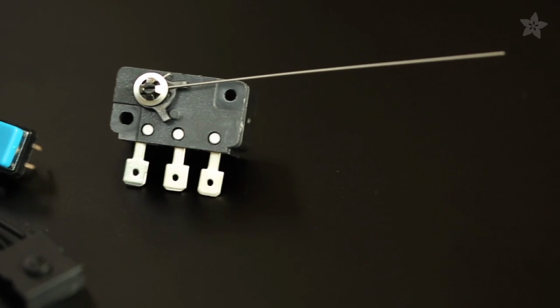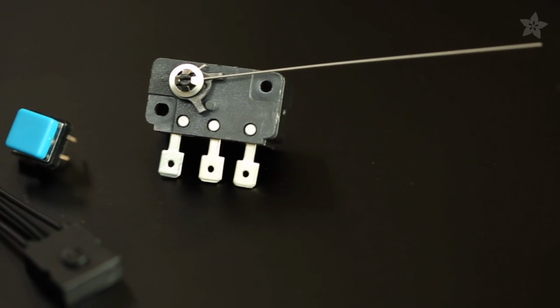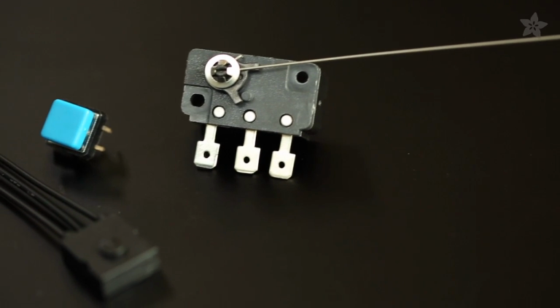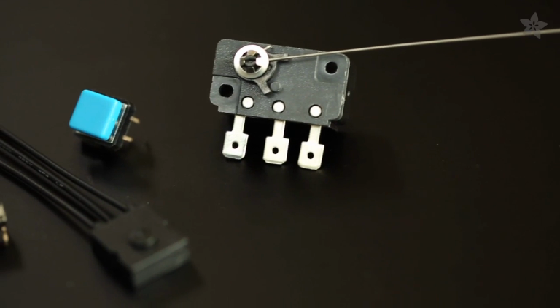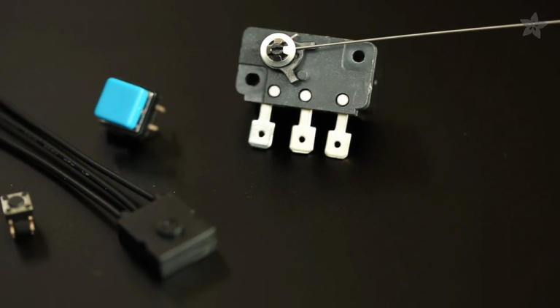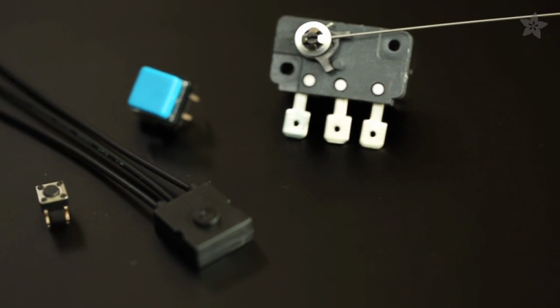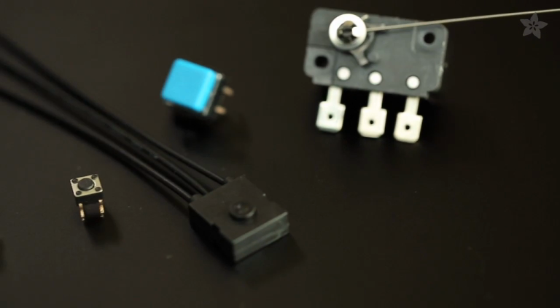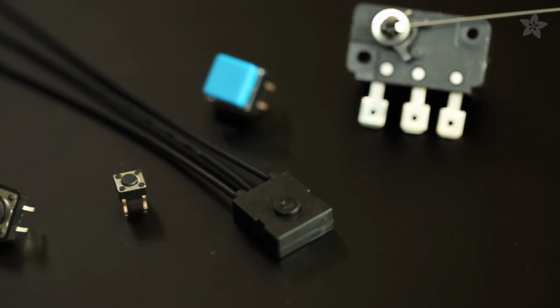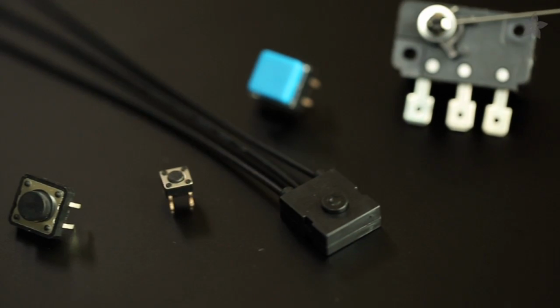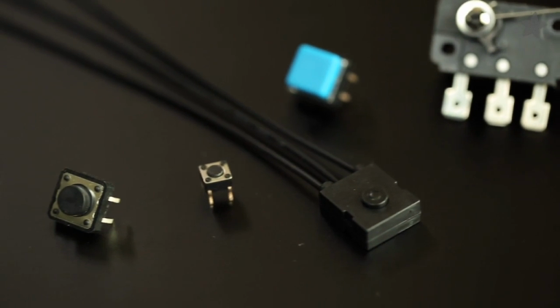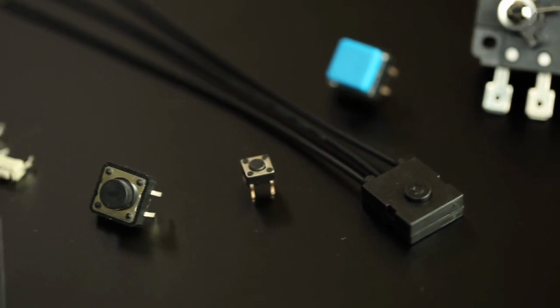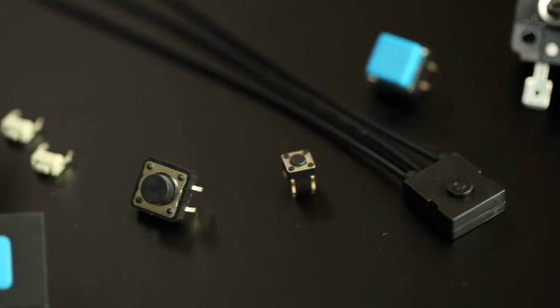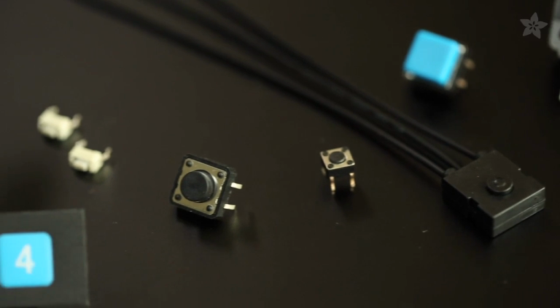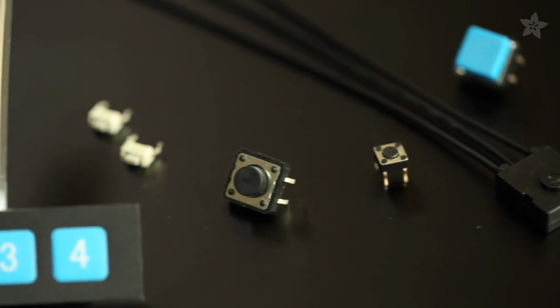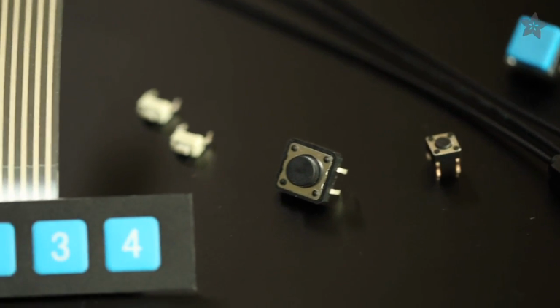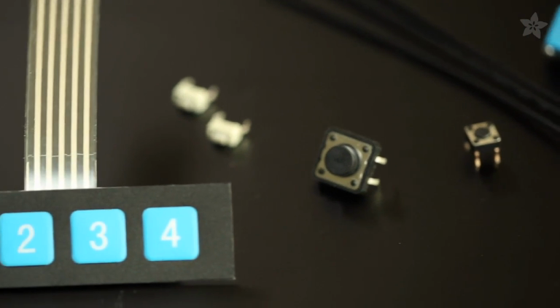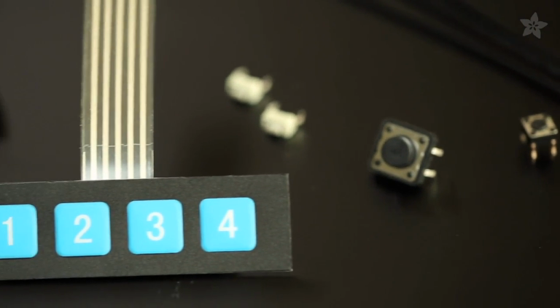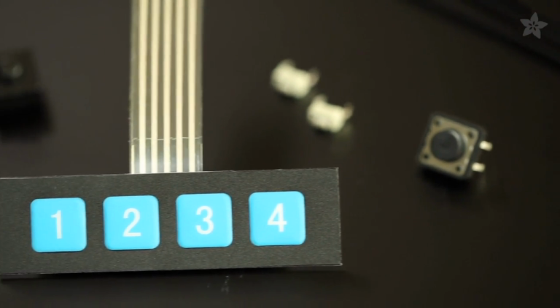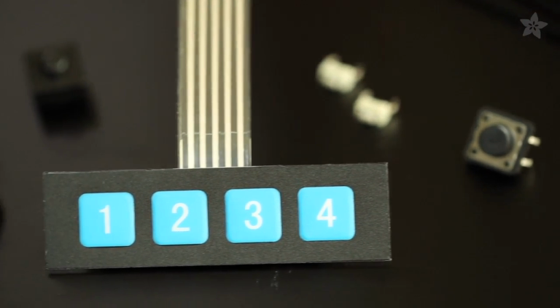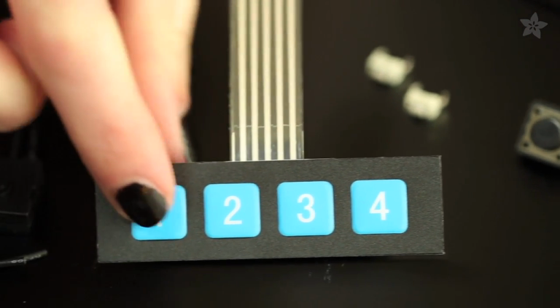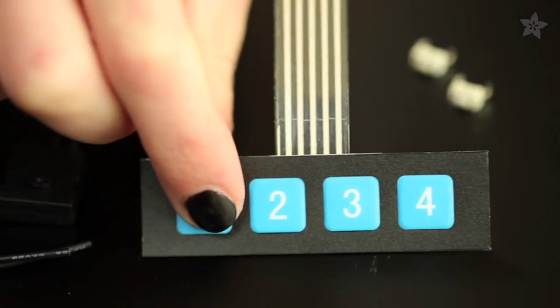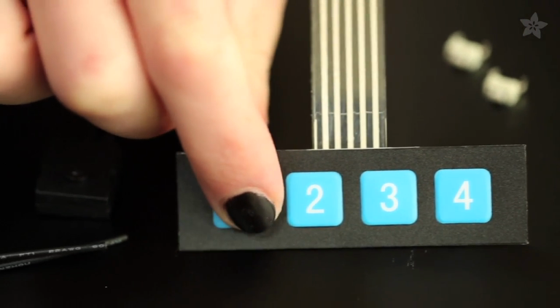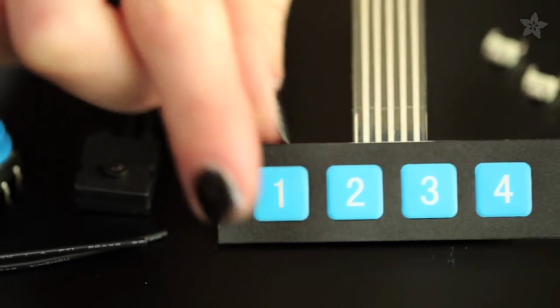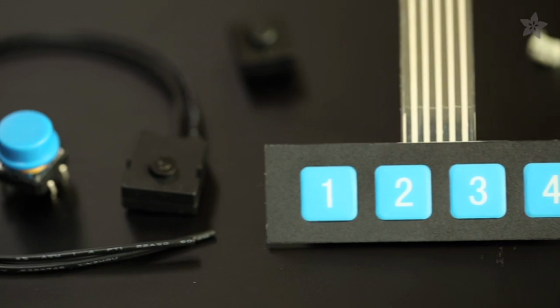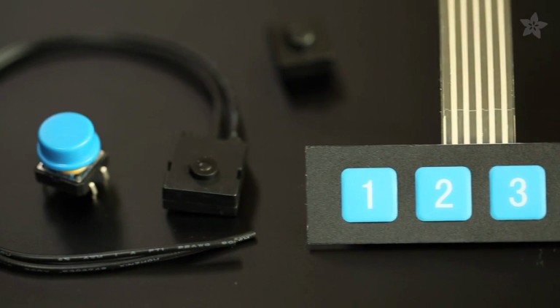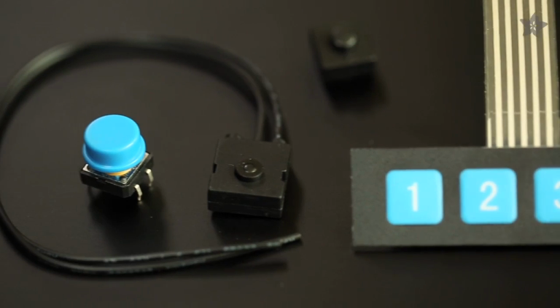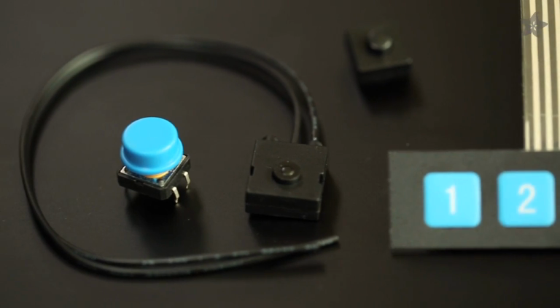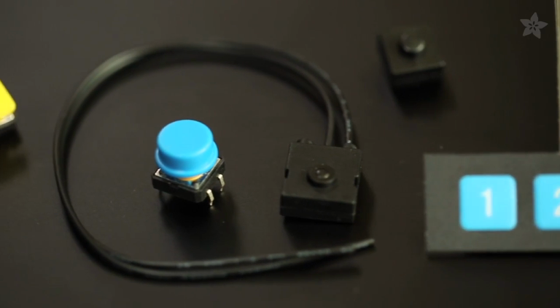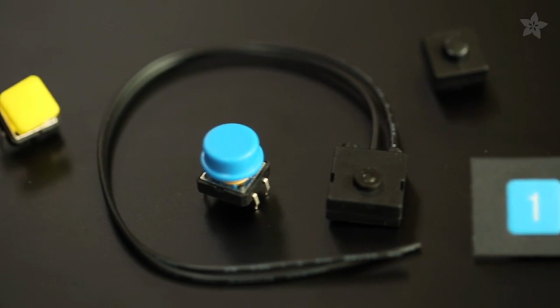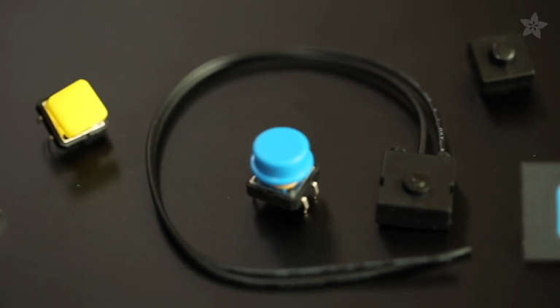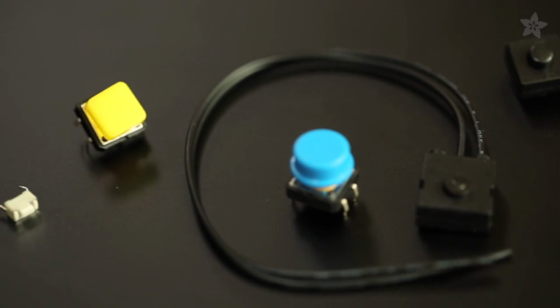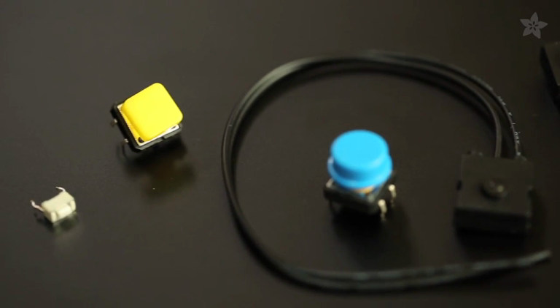First, we have switches. Simple momentary push buttons and tactile switches can be added to any part of your costume, like the trigger on your portal gun, the back of your Star Trek communicator, or the fingers of a glove. Adafruit carries all sorts of switches in different sizes and trigger styles.